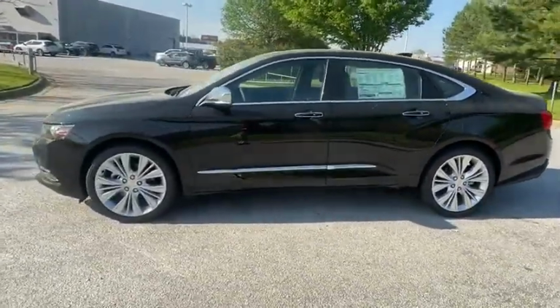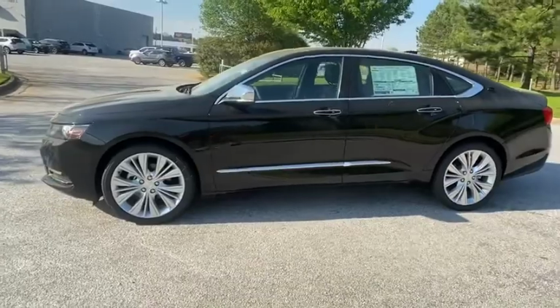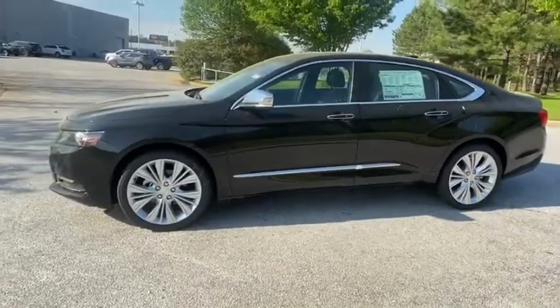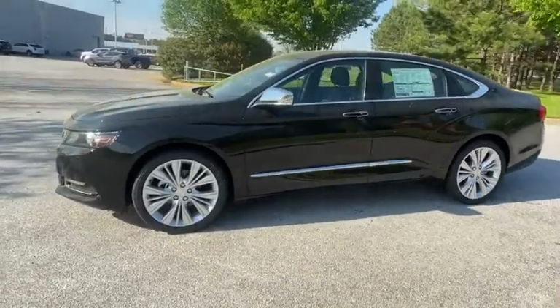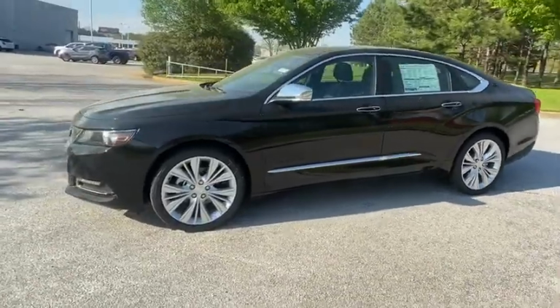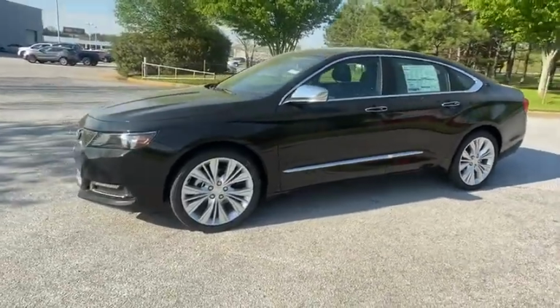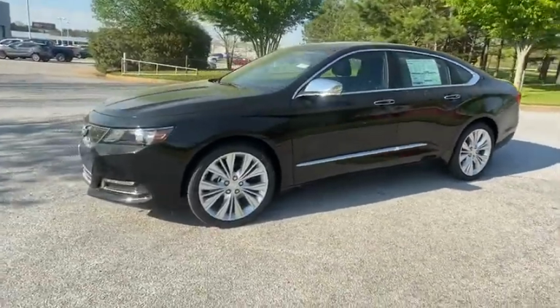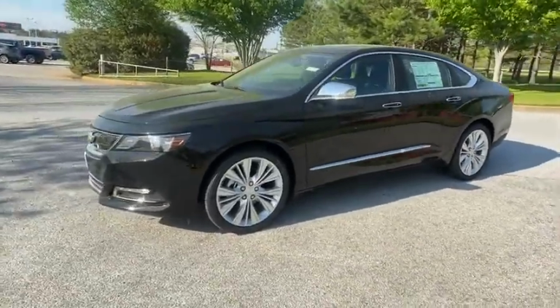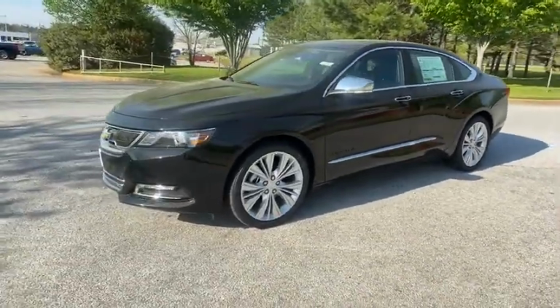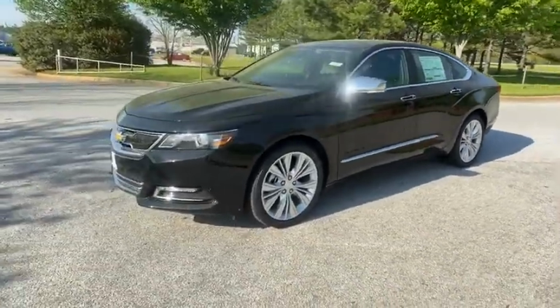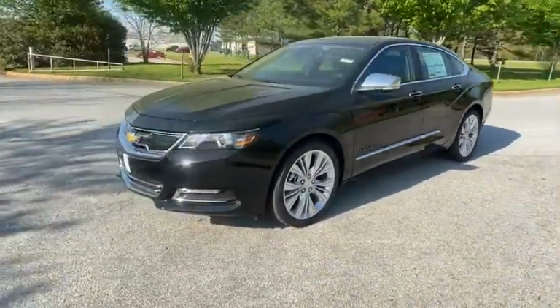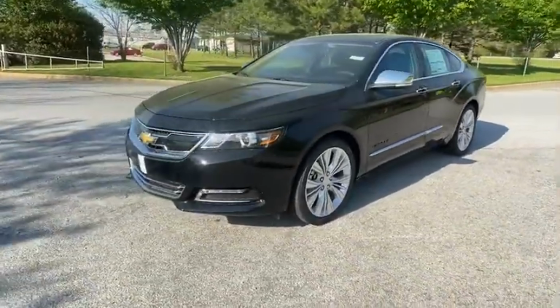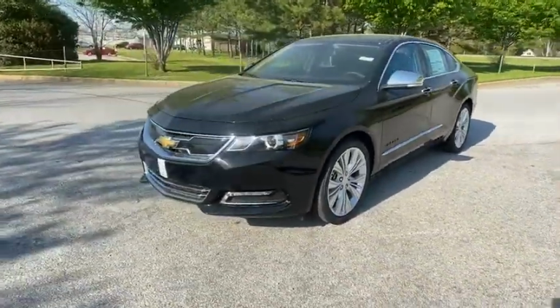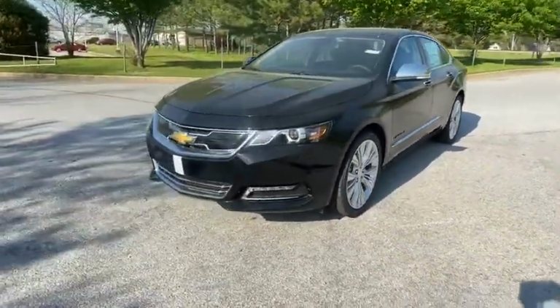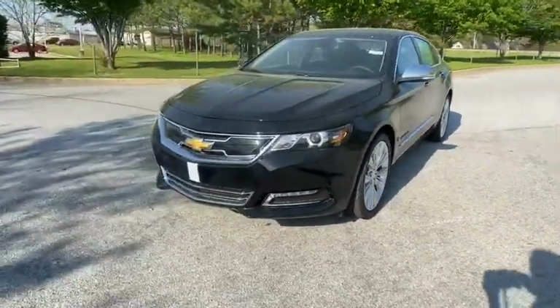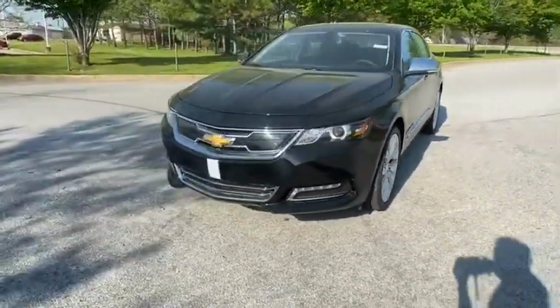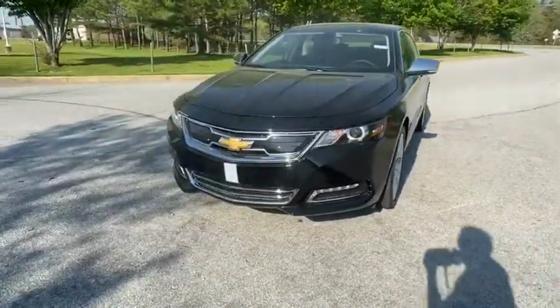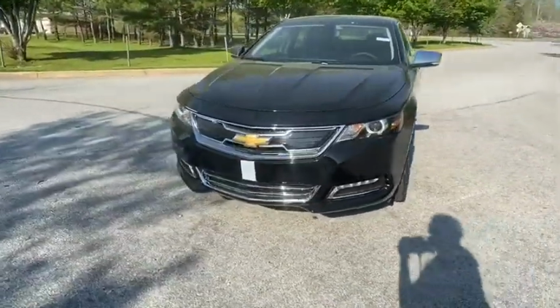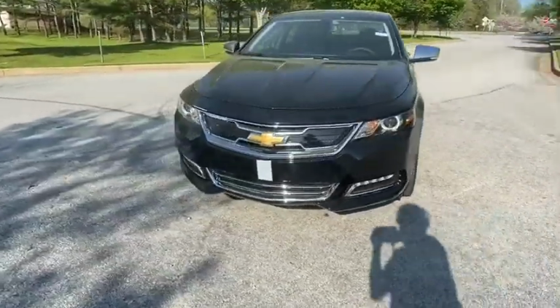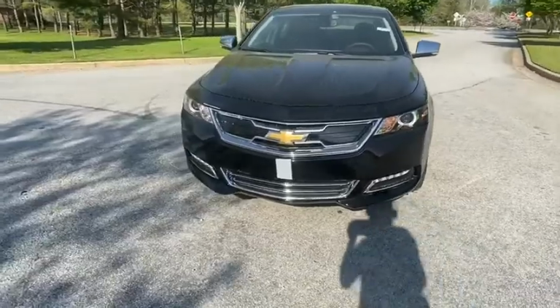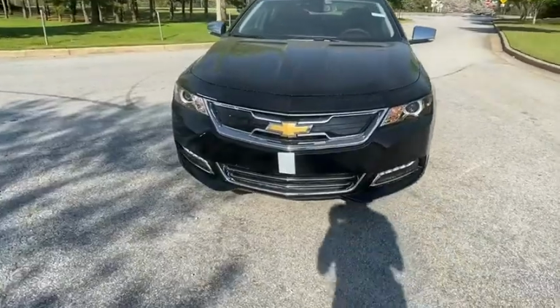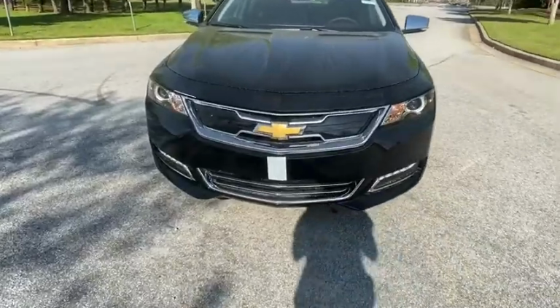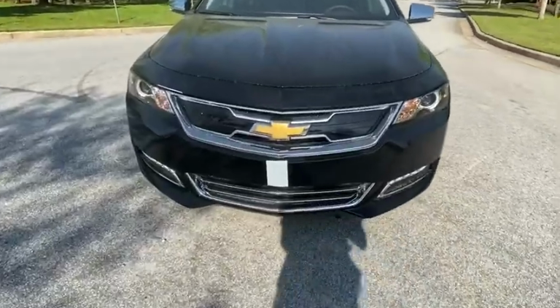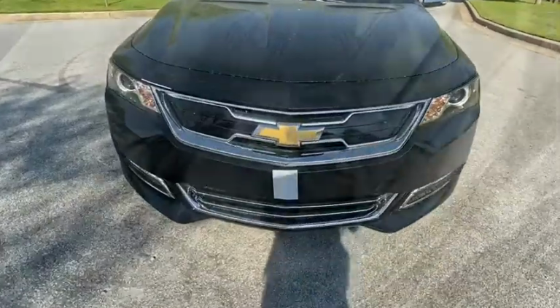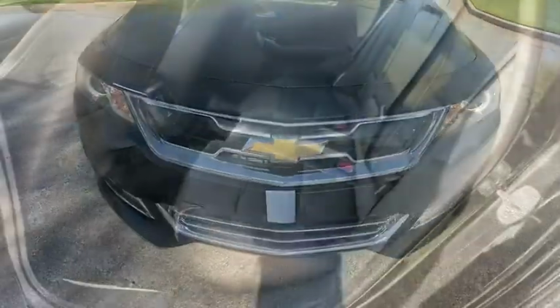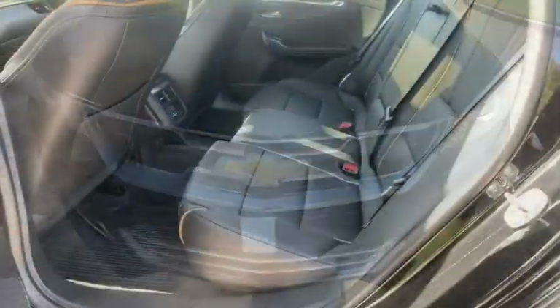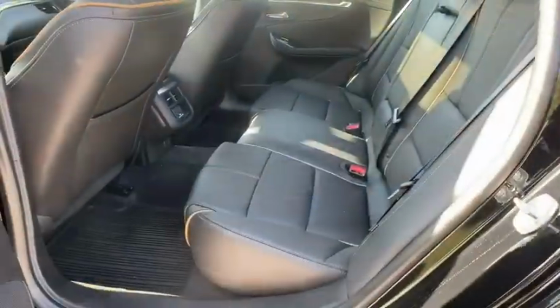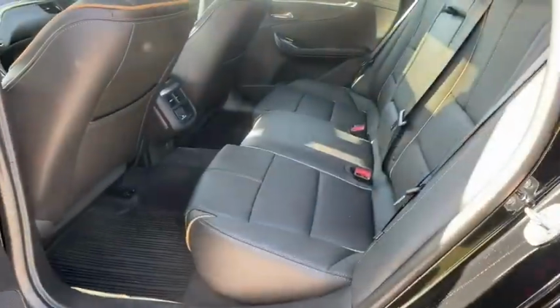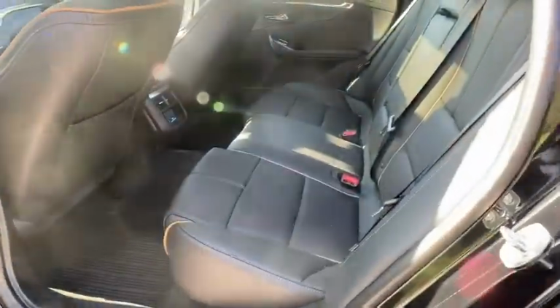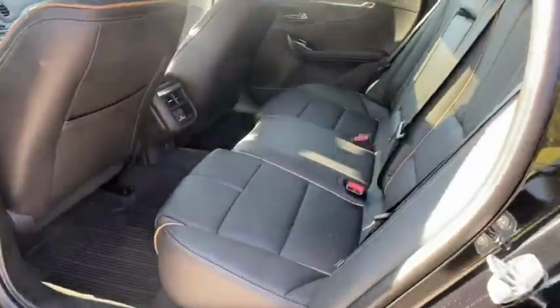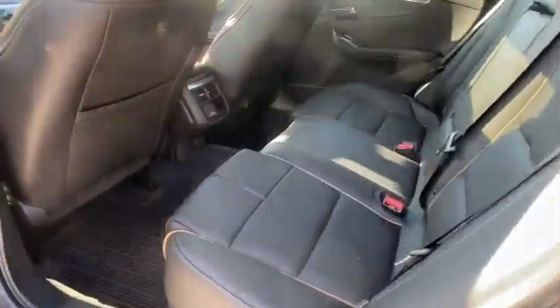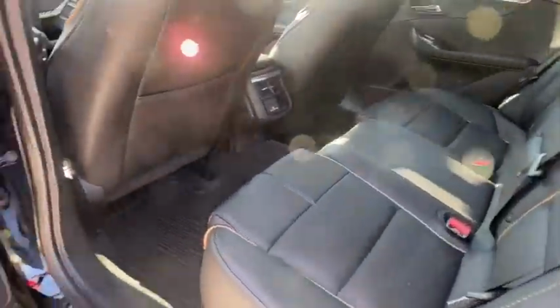Anti-lock braking system. Lane departure warning. Backup camera. Leather wrapped steering wheel. Bluetooth. Adjustable steering wheel. Power steering.